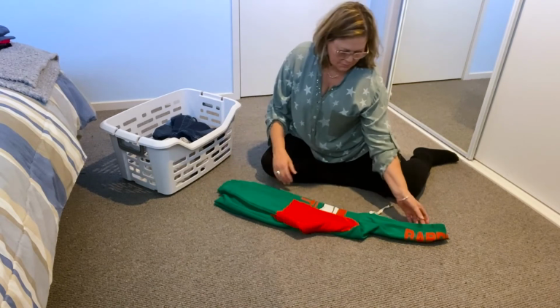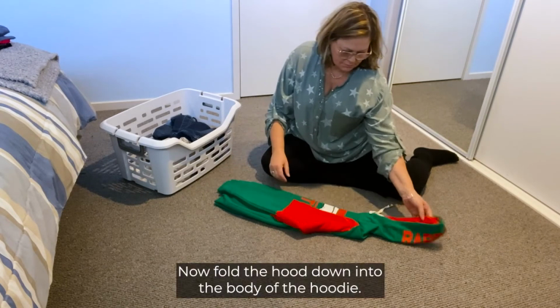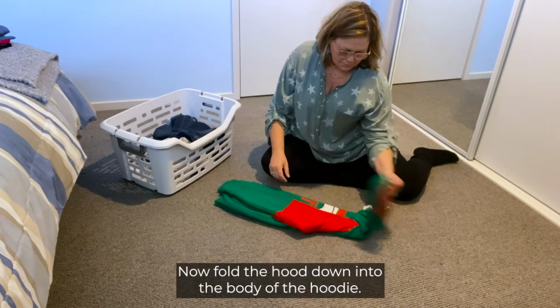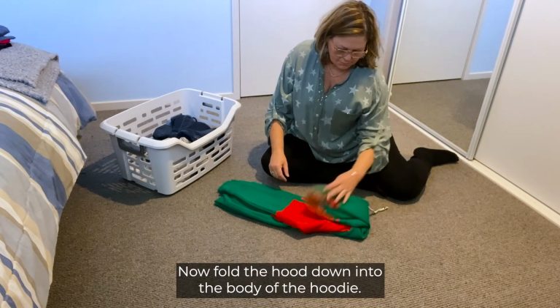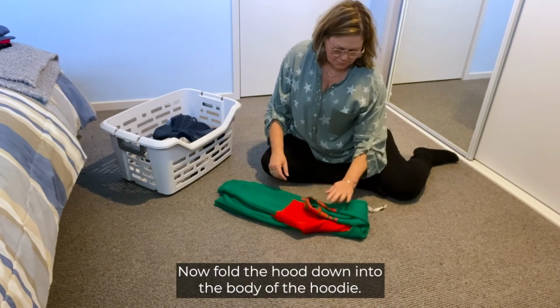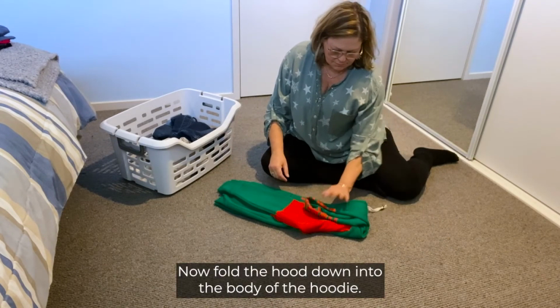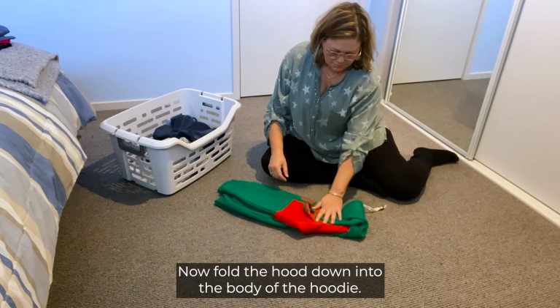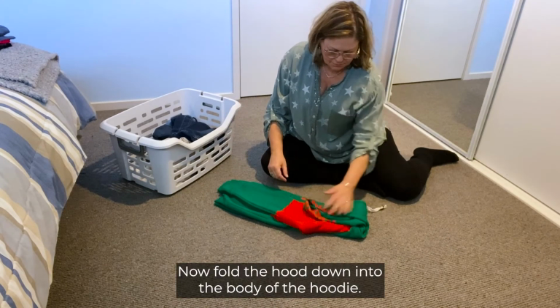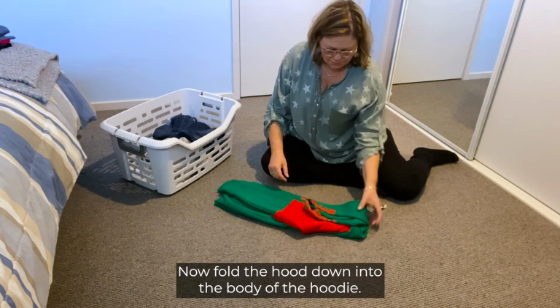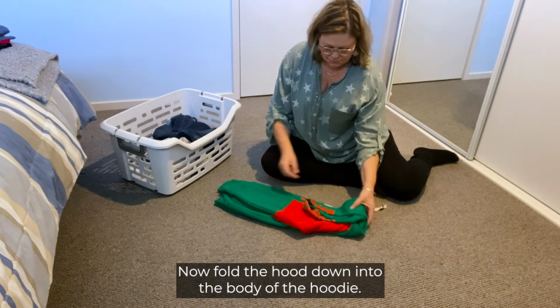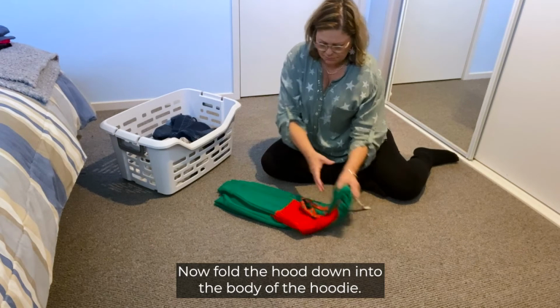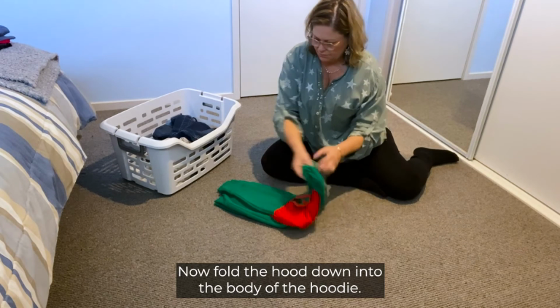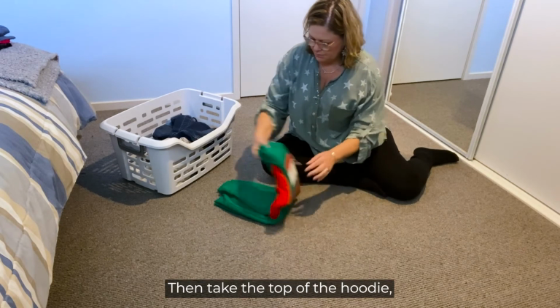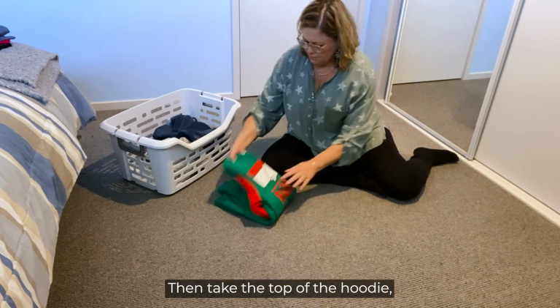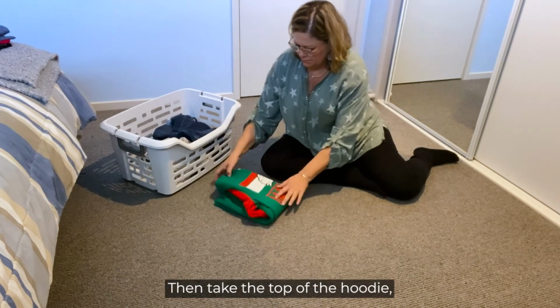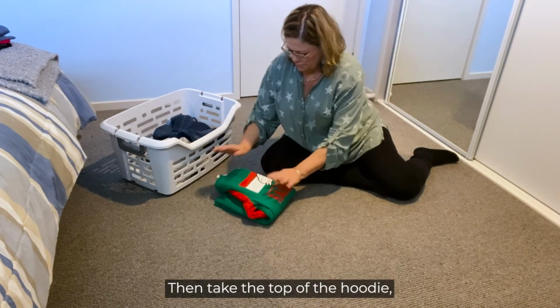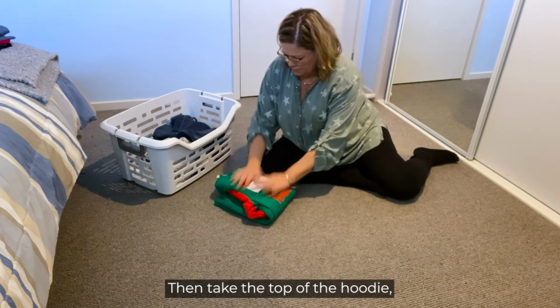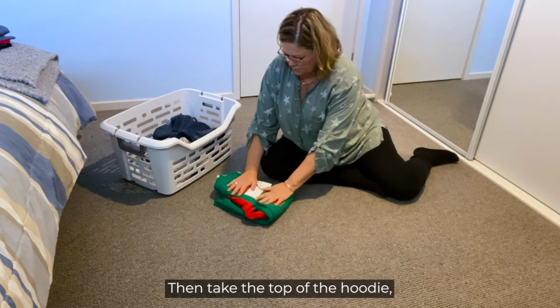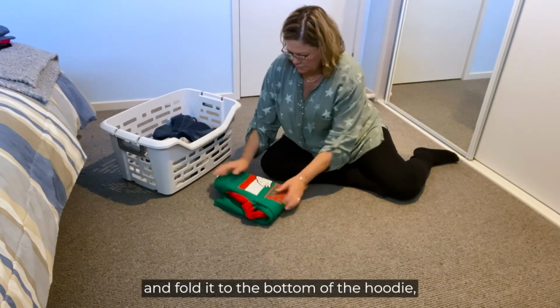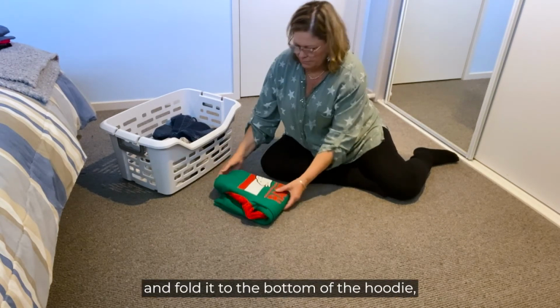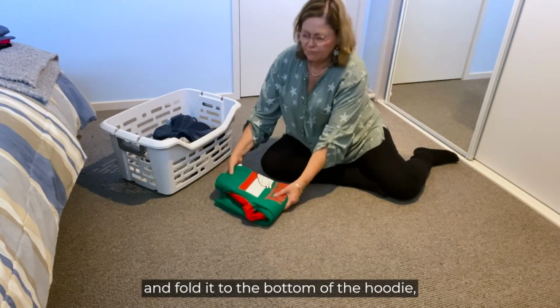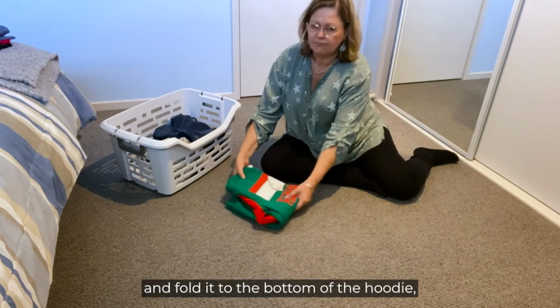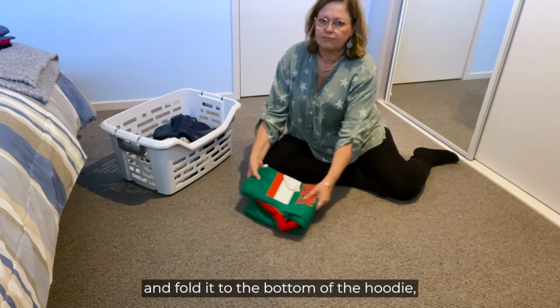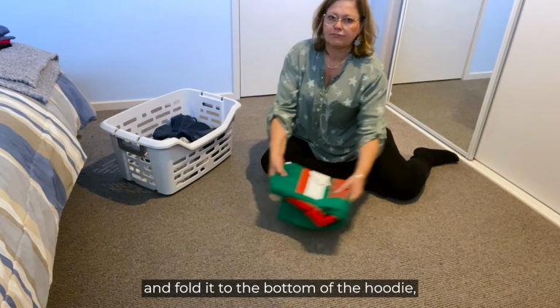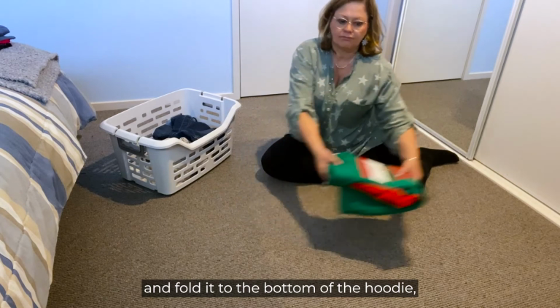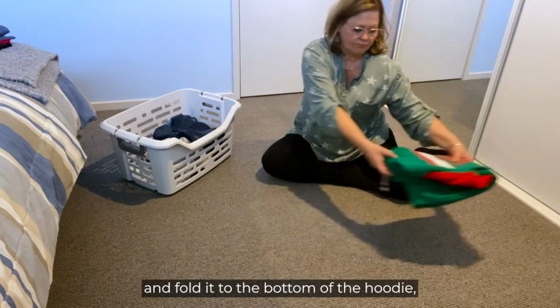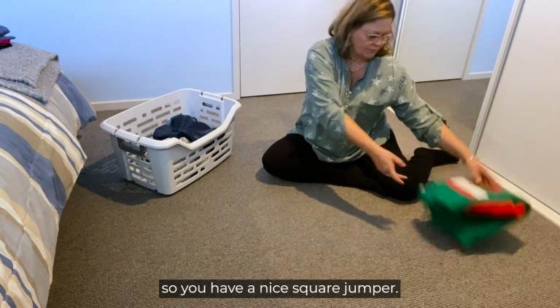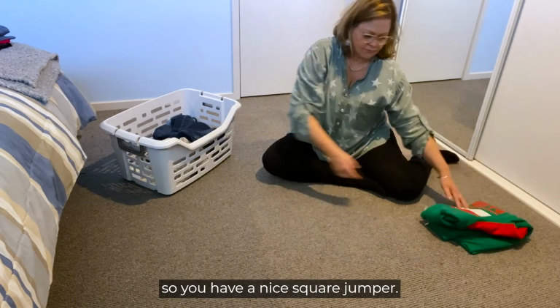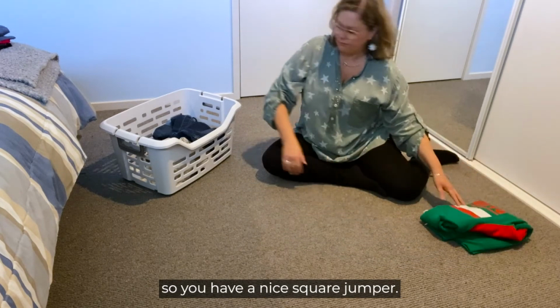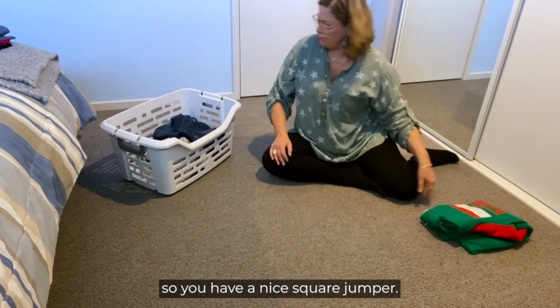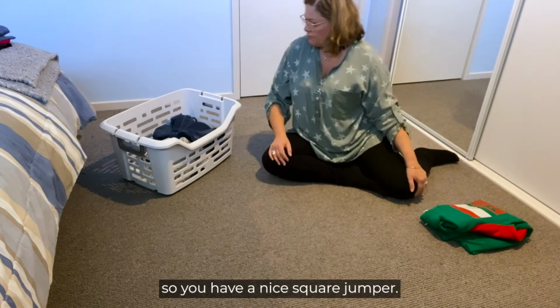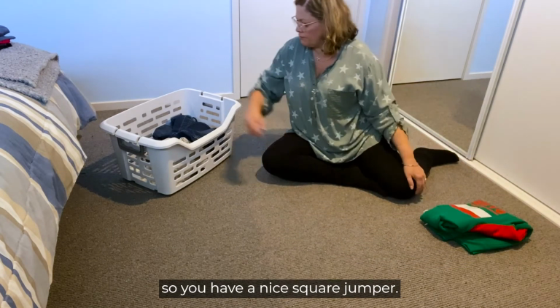Now fold the hood down into the body of the hoodie. Then take the top of the hoodie and fold it to the bottom of the hoodie so you have a nice square jumper.